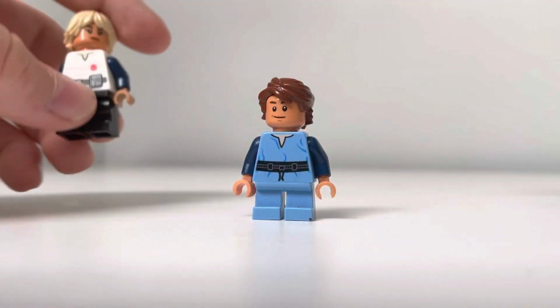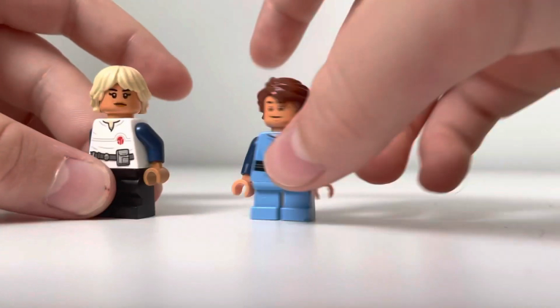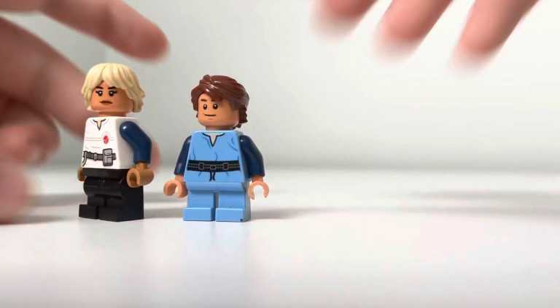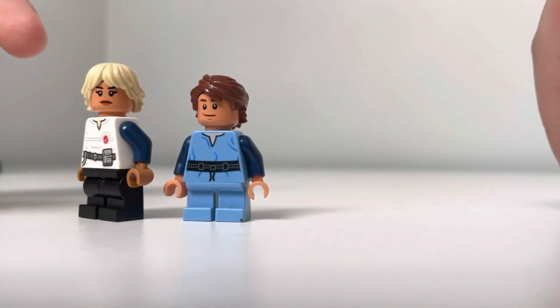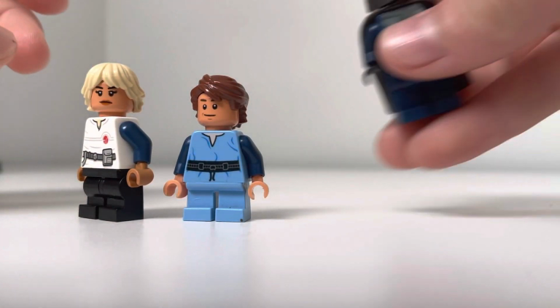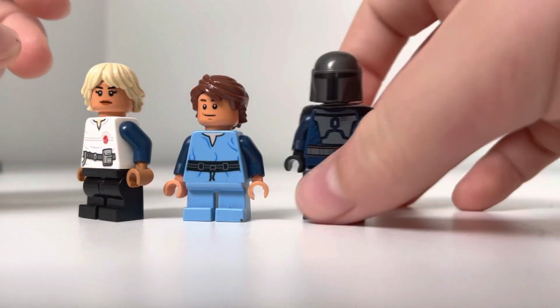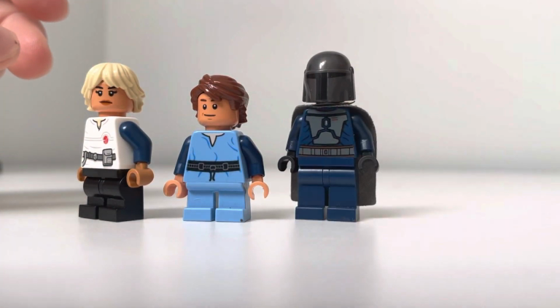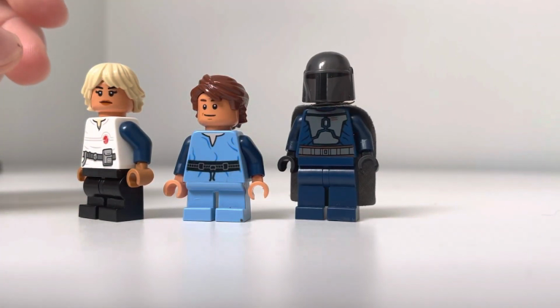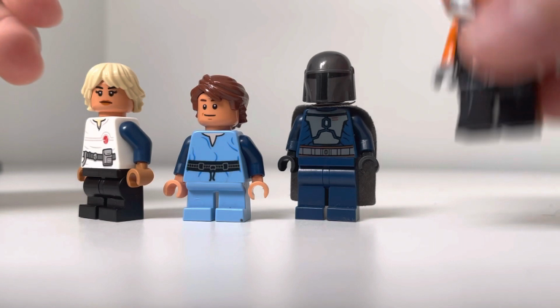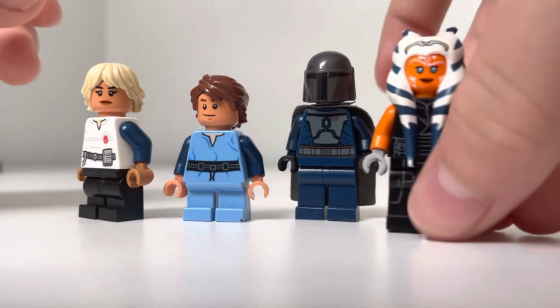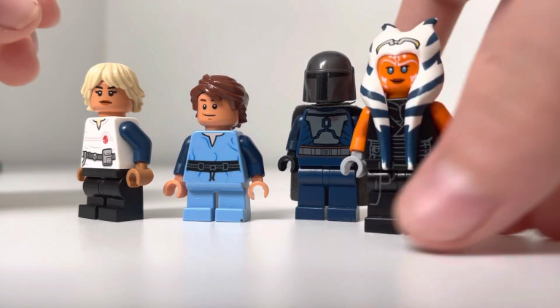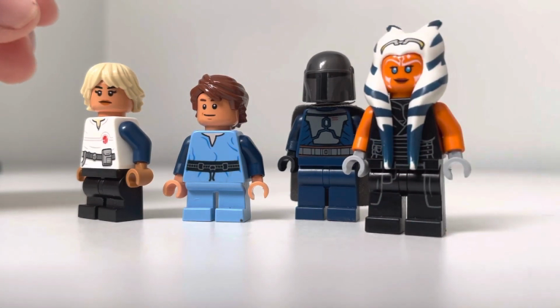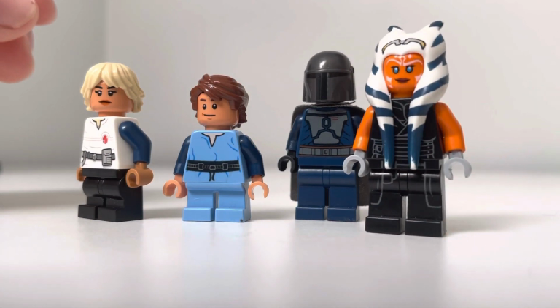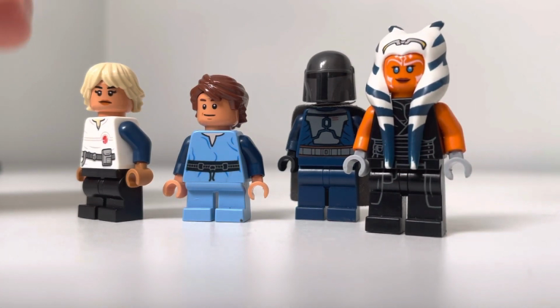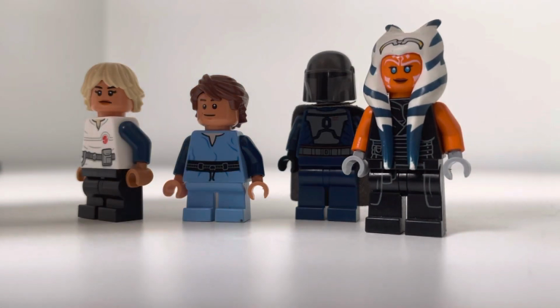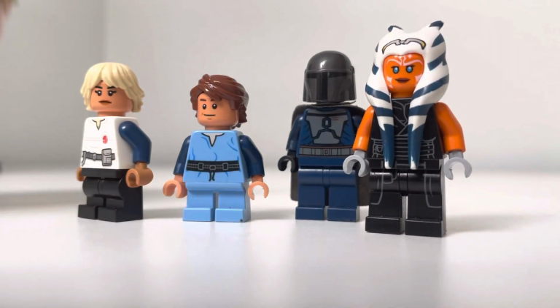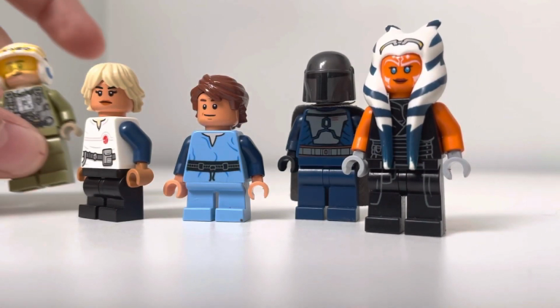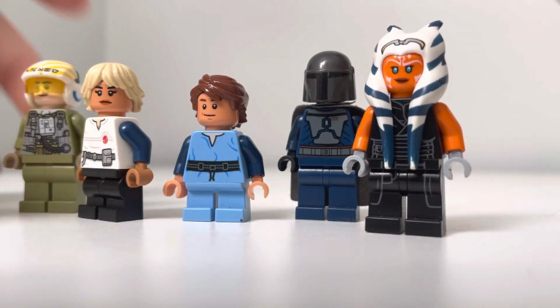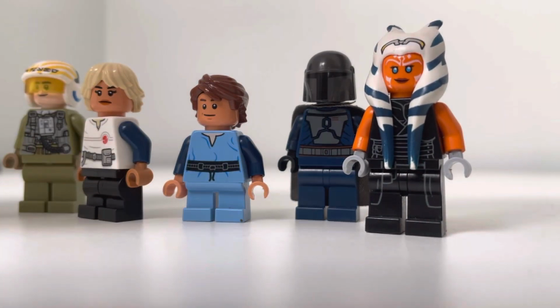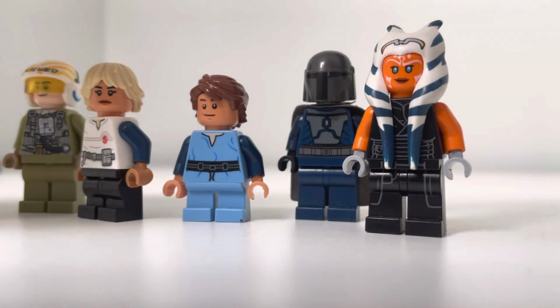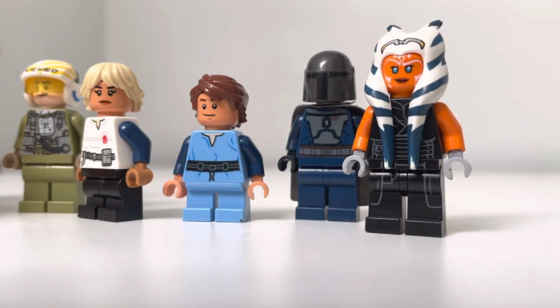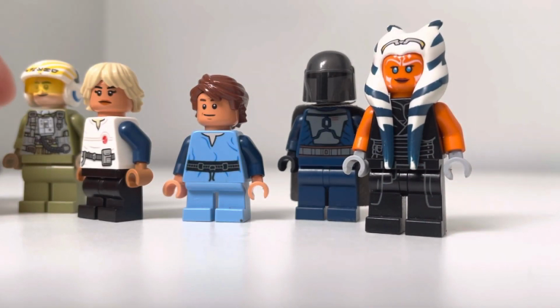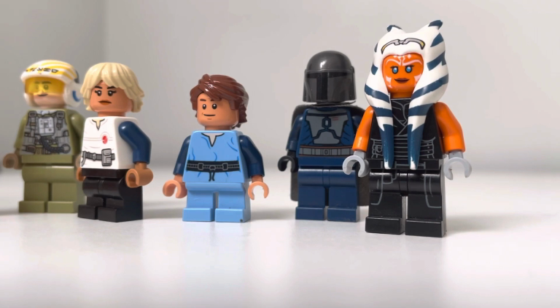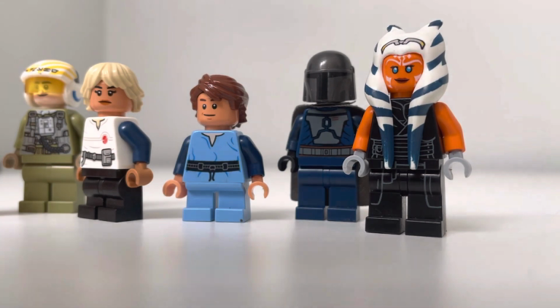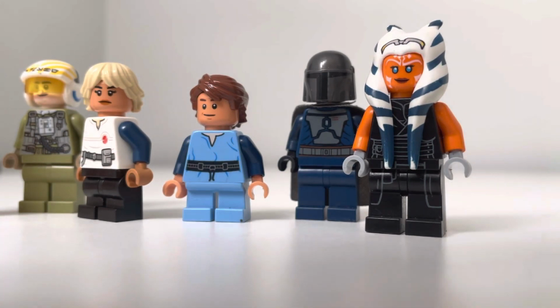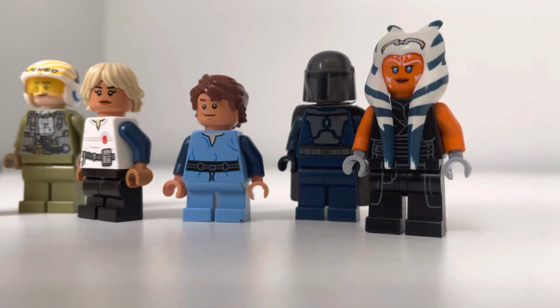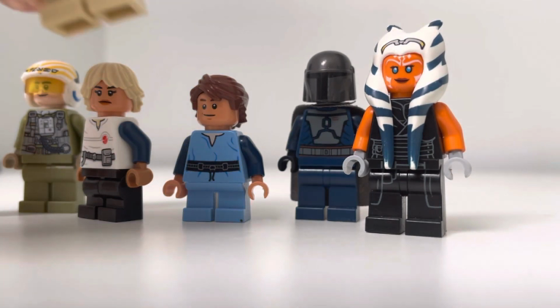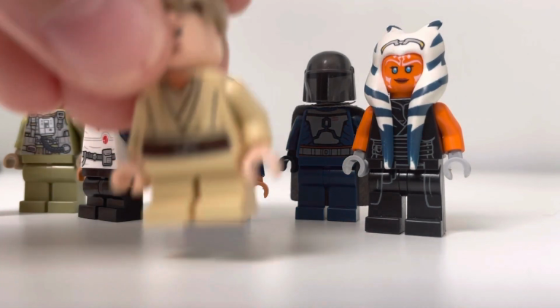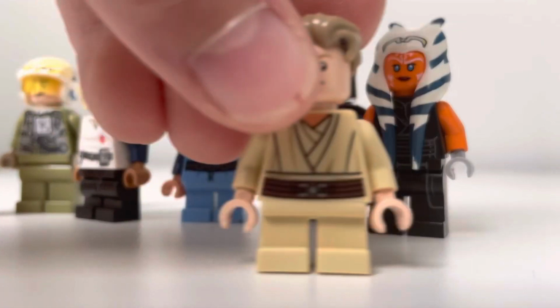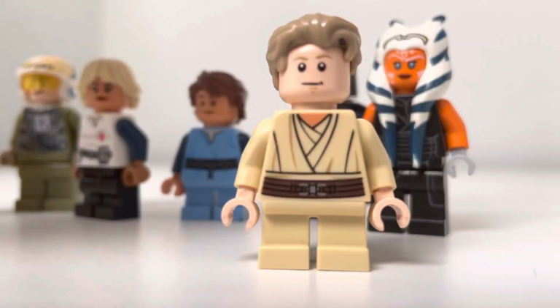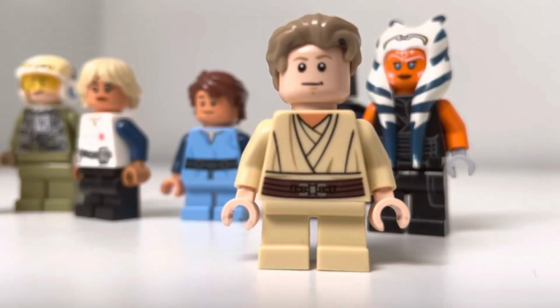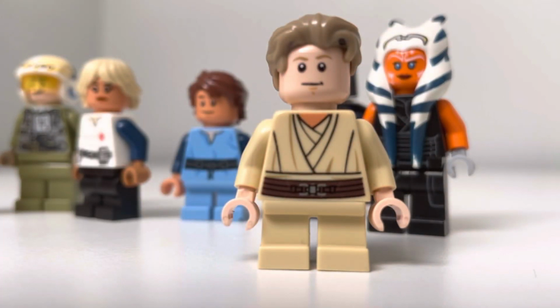Those are all my custom figures. If you guys enjoyed this video of me showing my customs, make sure you like and subscribe. I'm Padawan Bricks — have a good day.